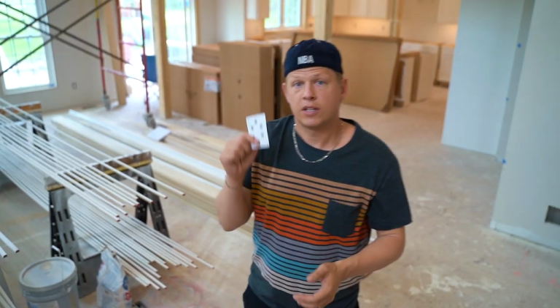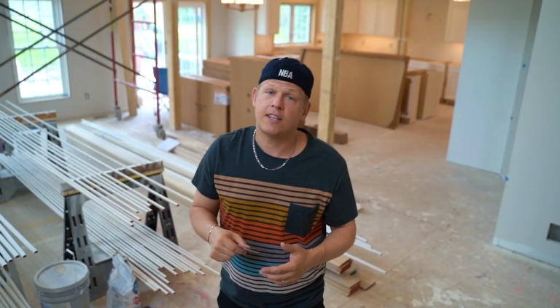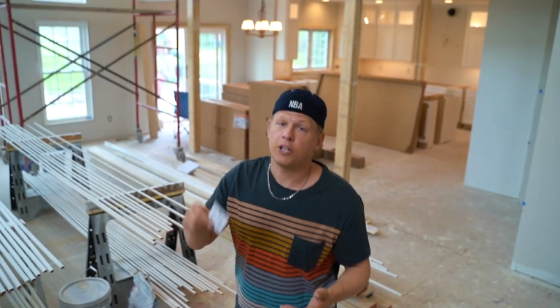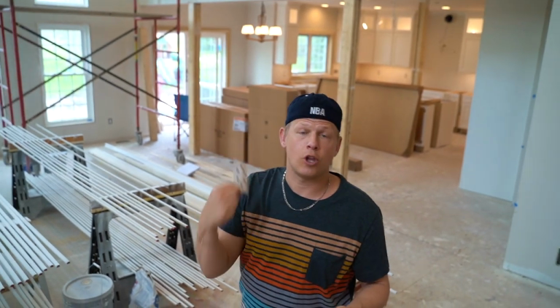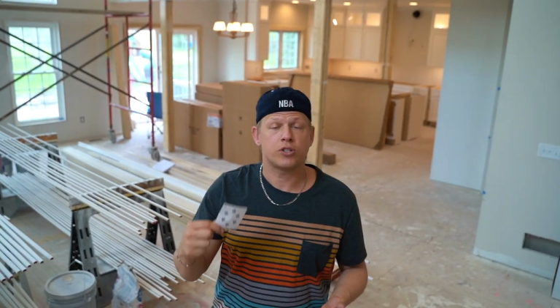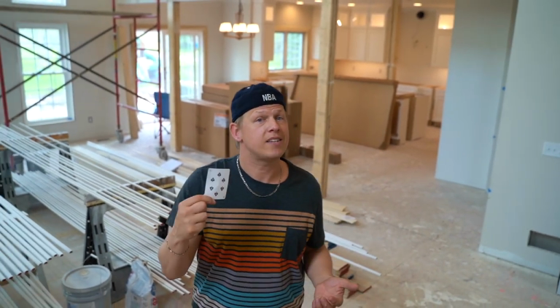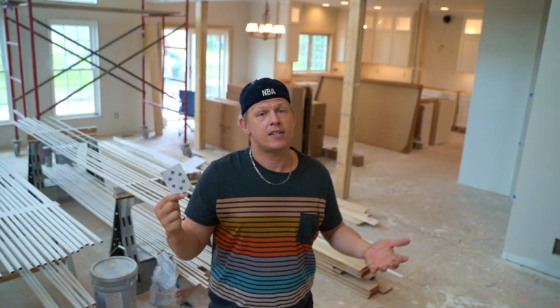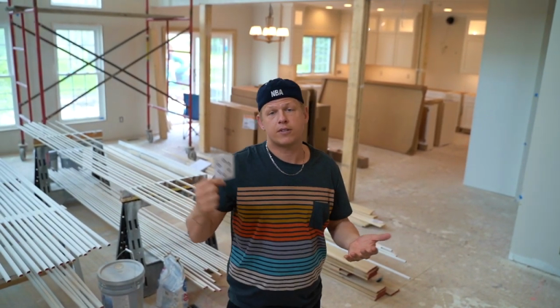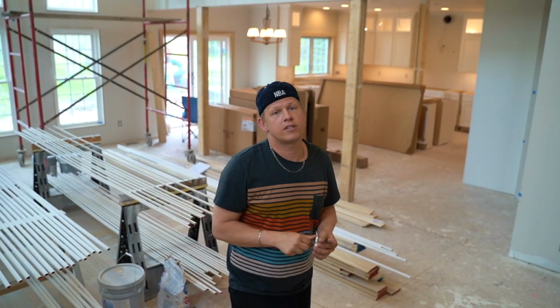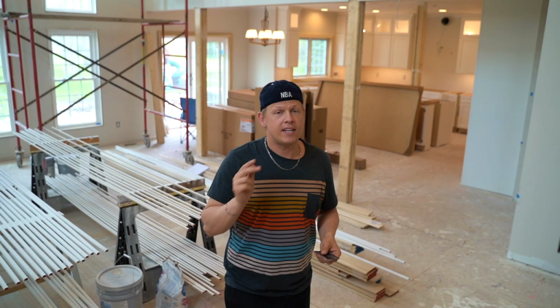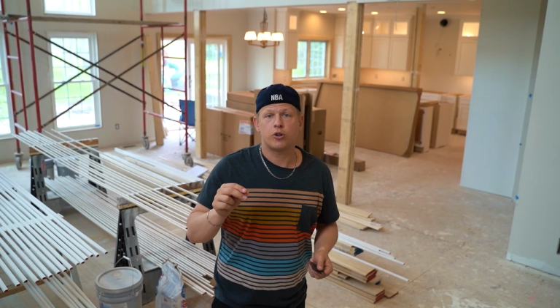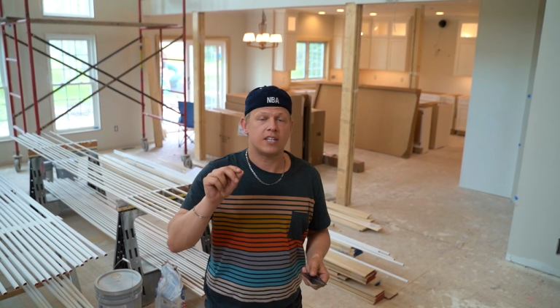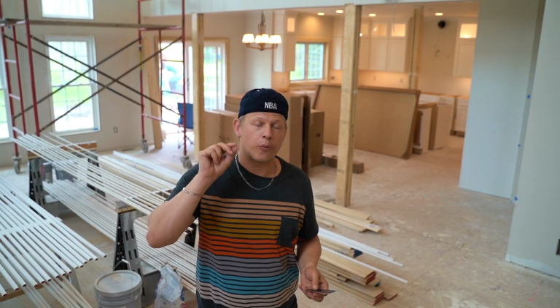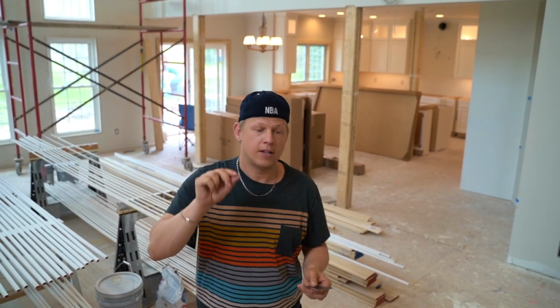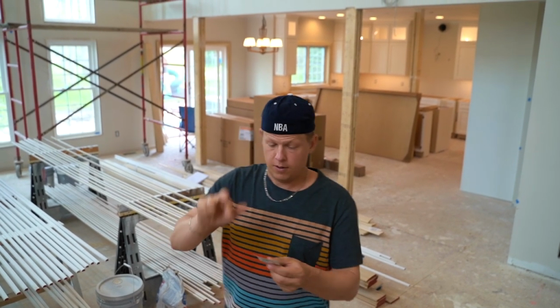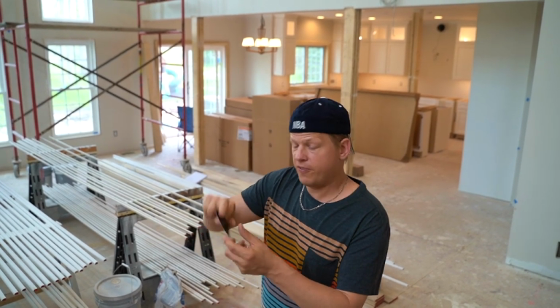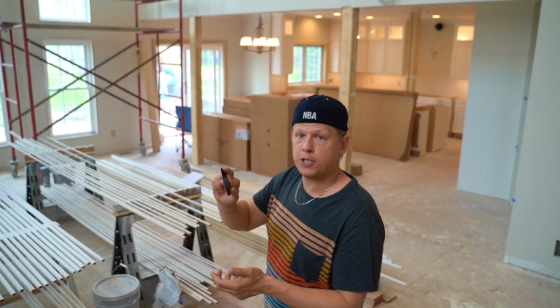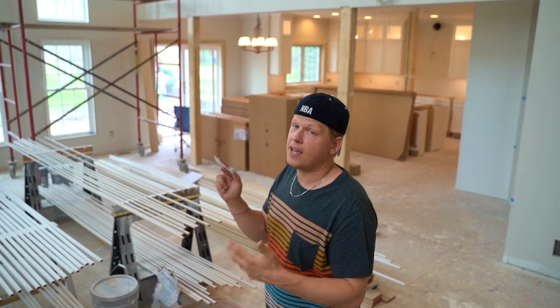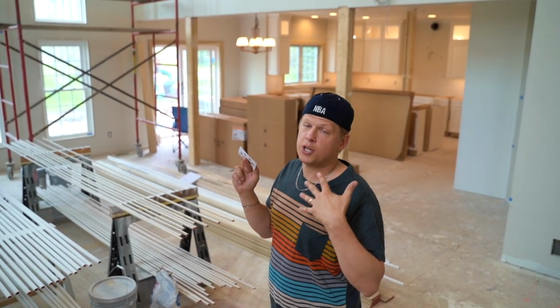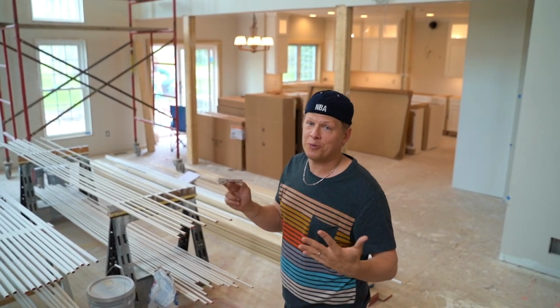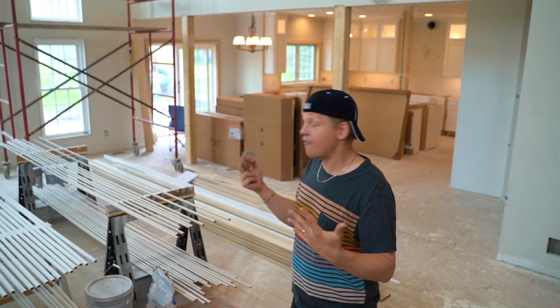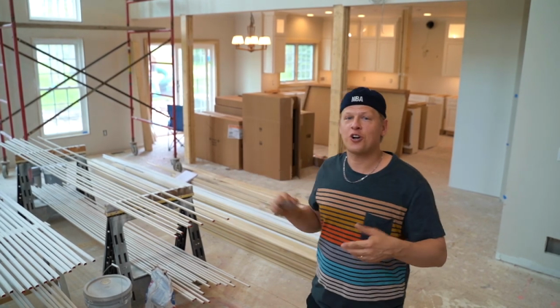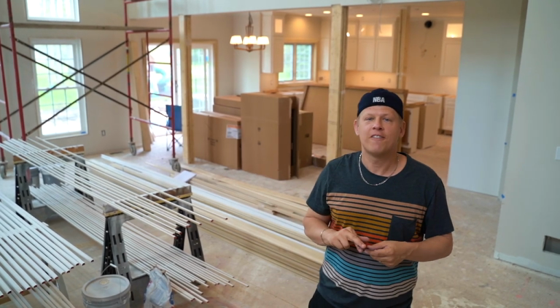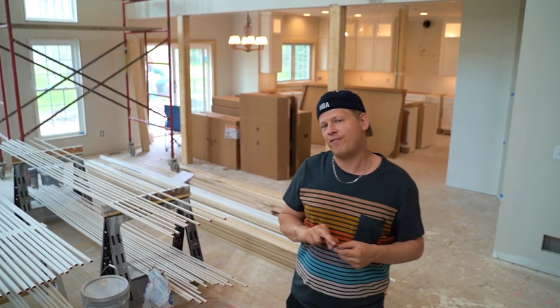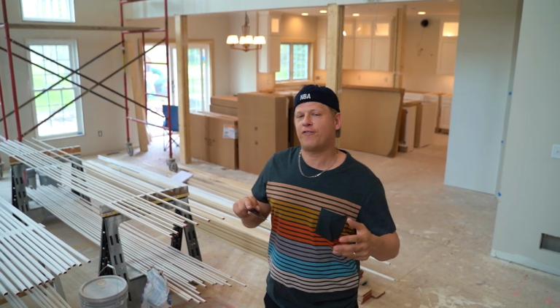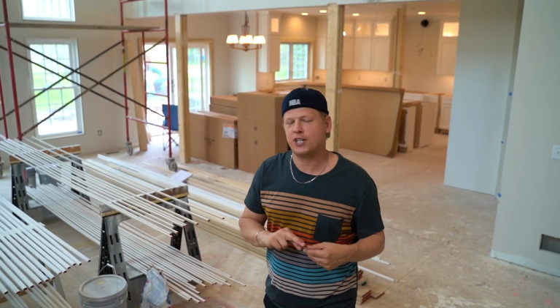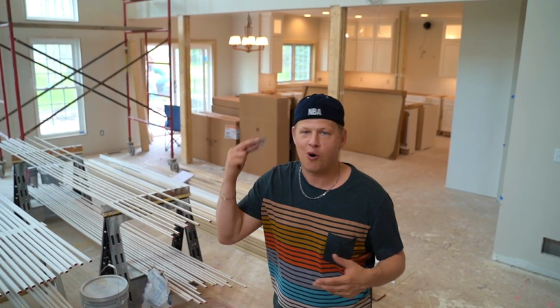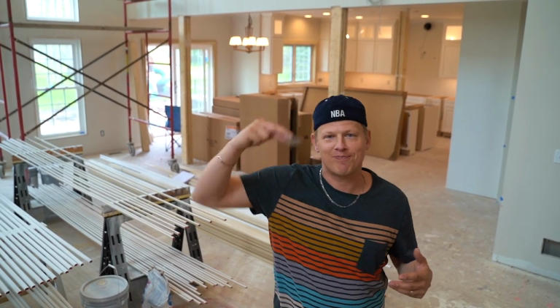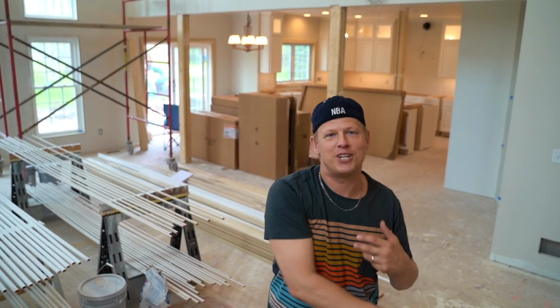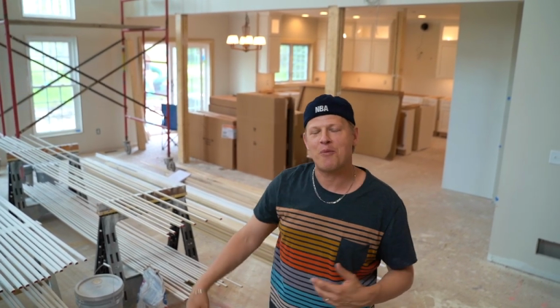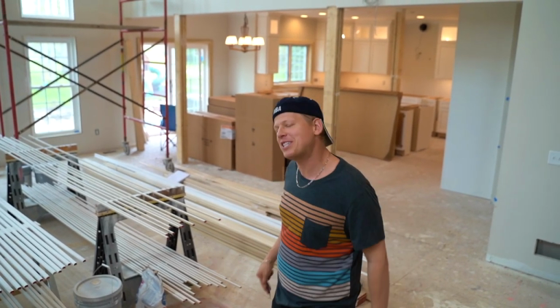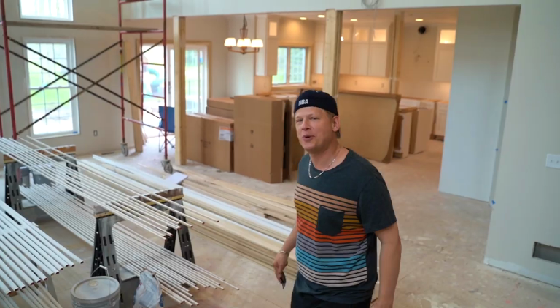Let's get into this a little bit in slow motion so you guys can see how this looks — to give you the right finger placement so you guys will be able to be professional card finger flourishing performers in just a moment. So let's get into it.